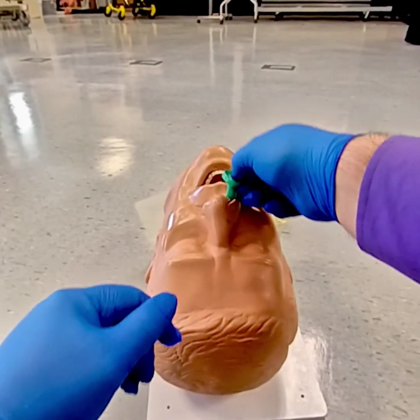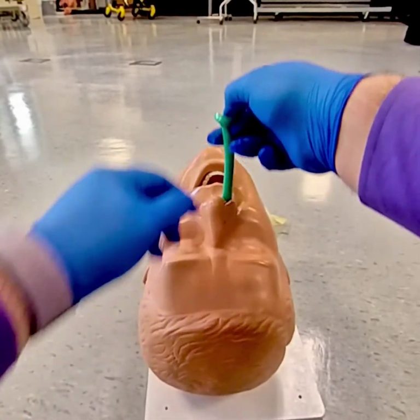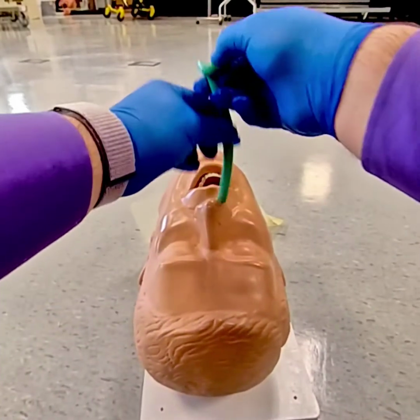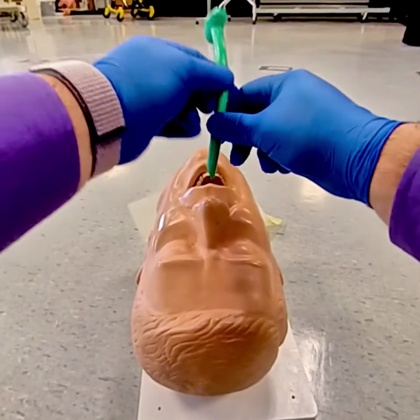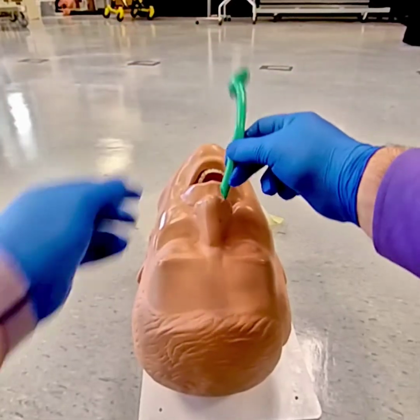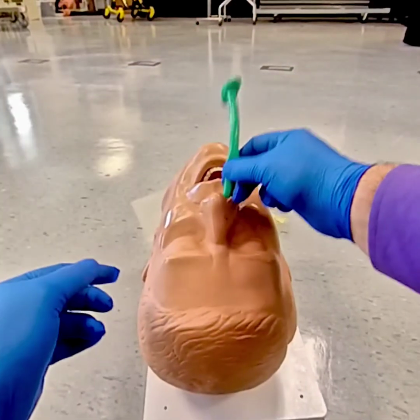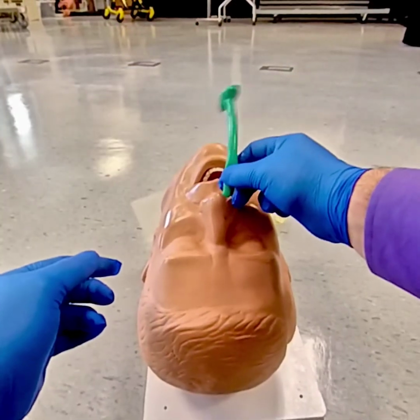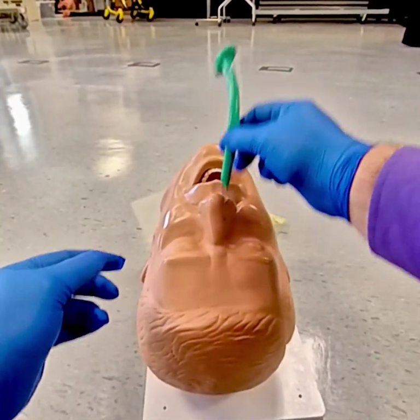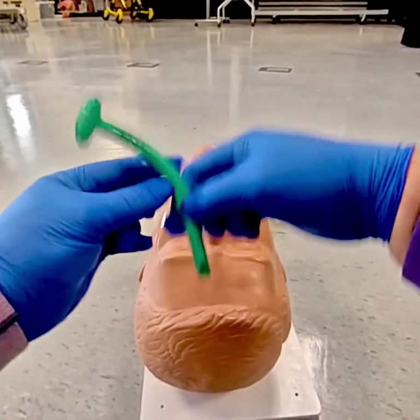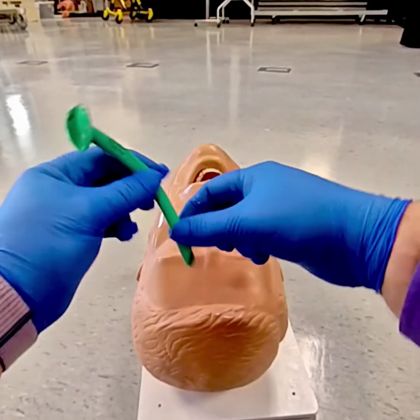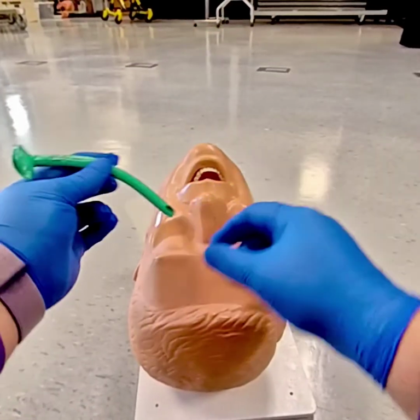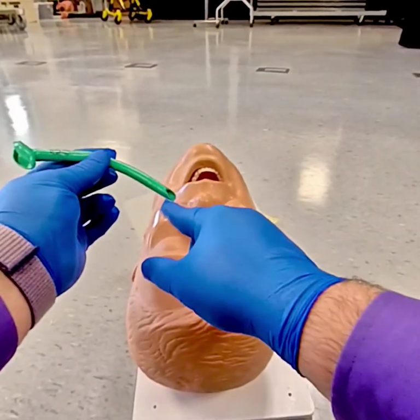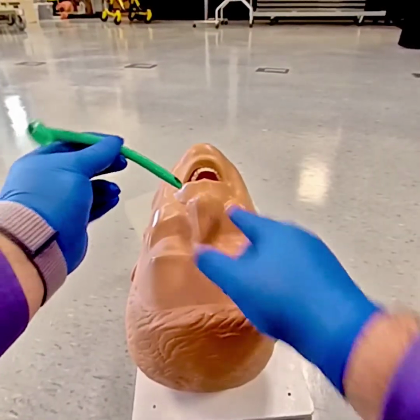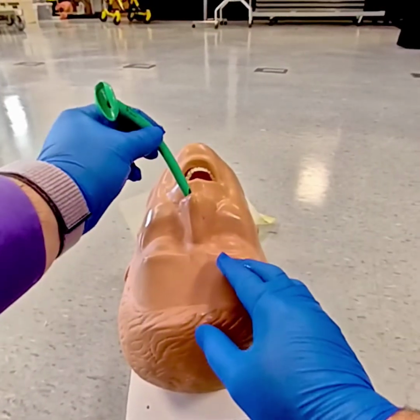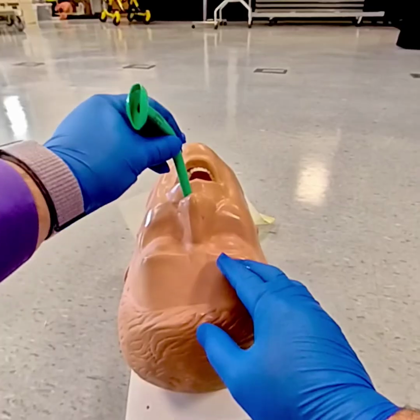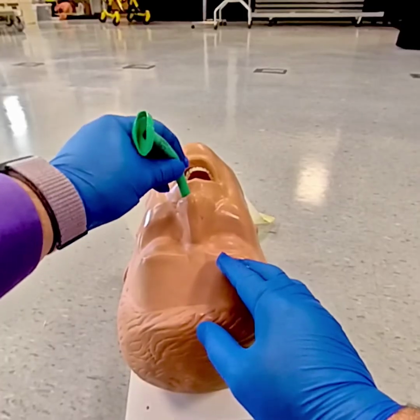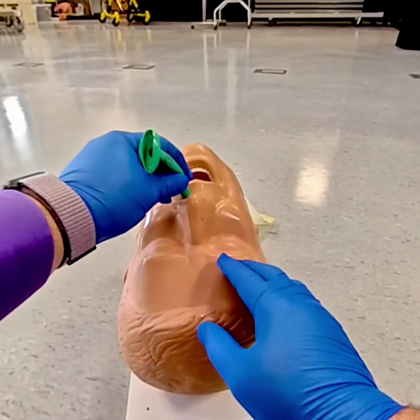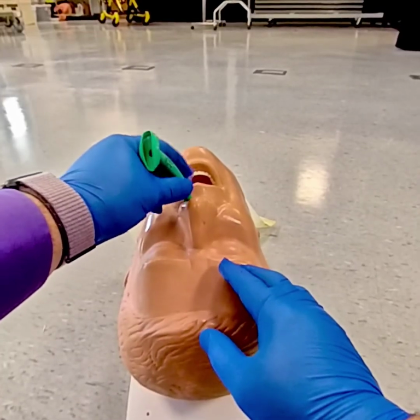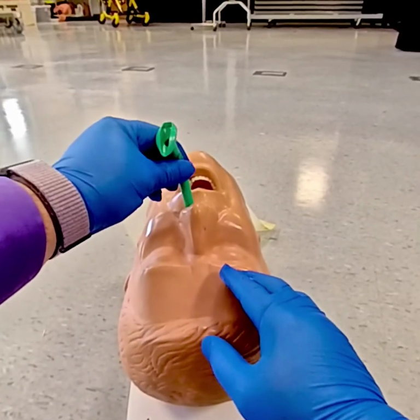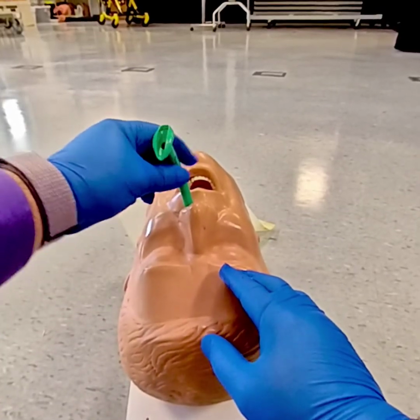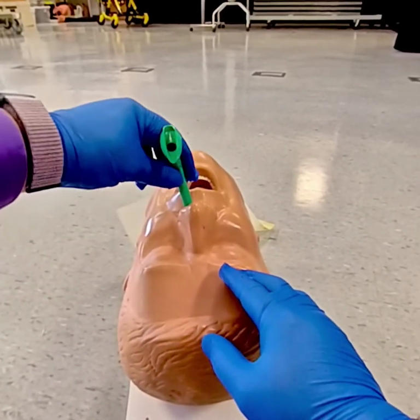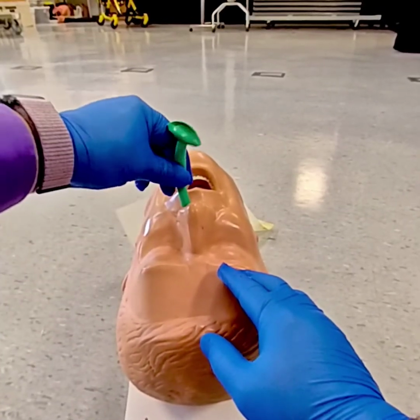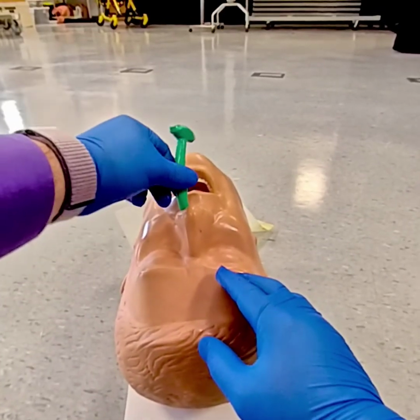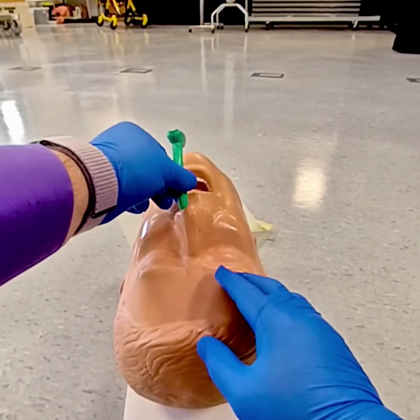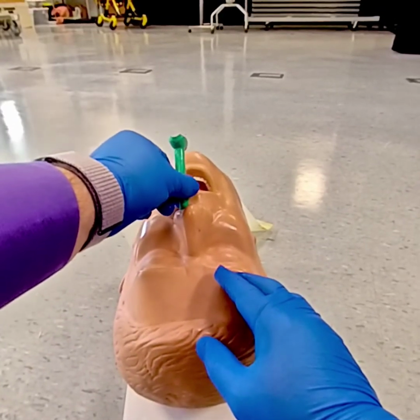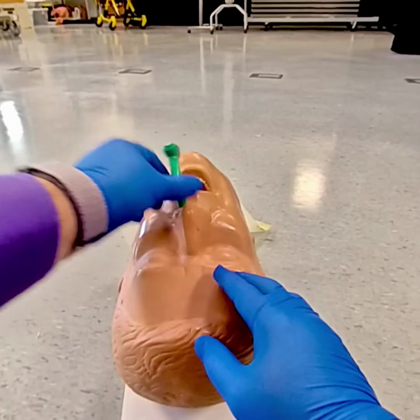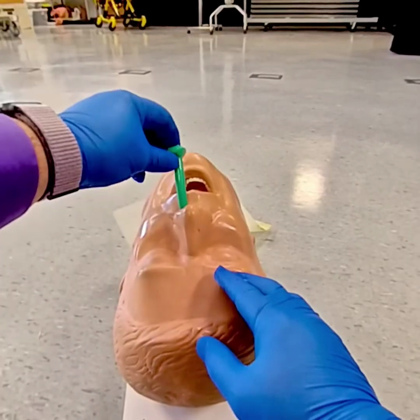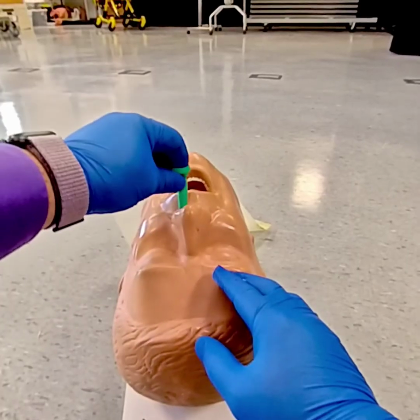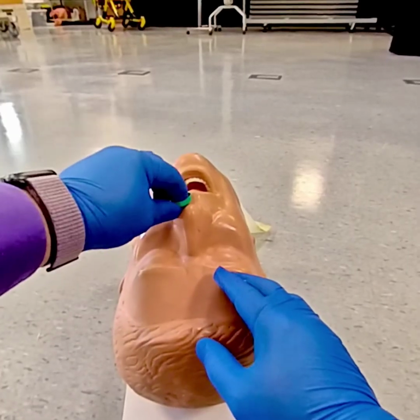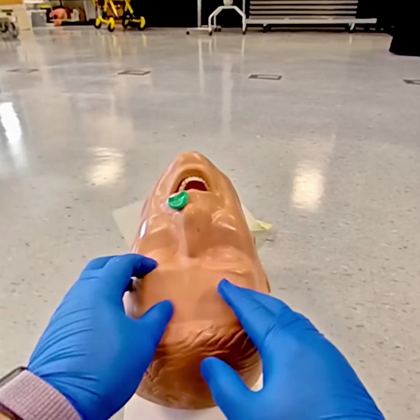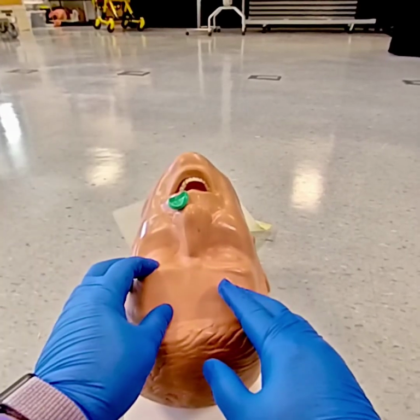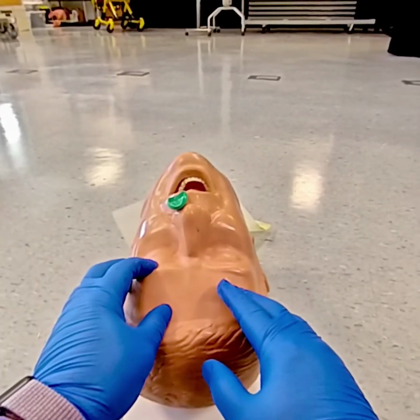Now if for some reason you meet too much resistance and it just will not go in on the right side, we can again, bevel to the septum, go in on the left. And when we get about halfway in, we'll rotate it 180 degrees and then it should slide the rest of the way in.